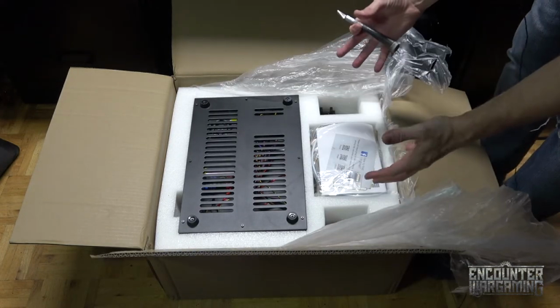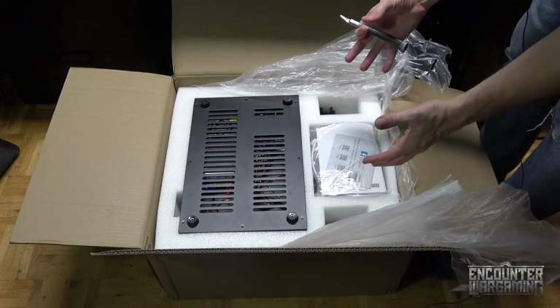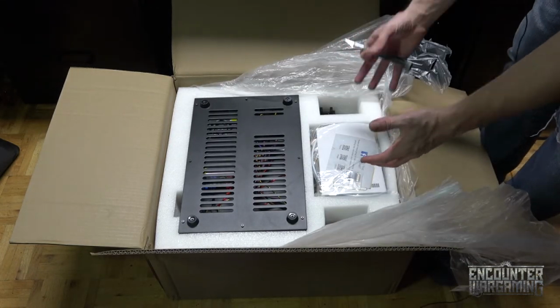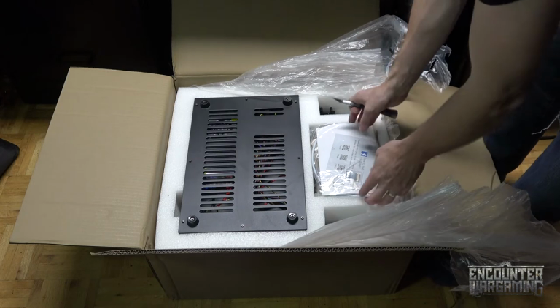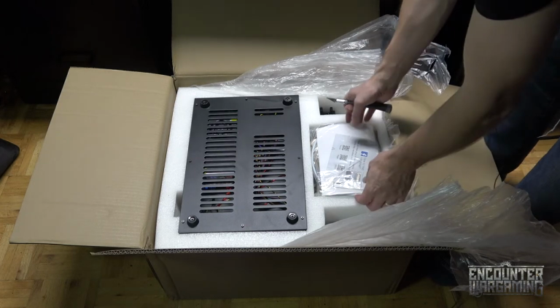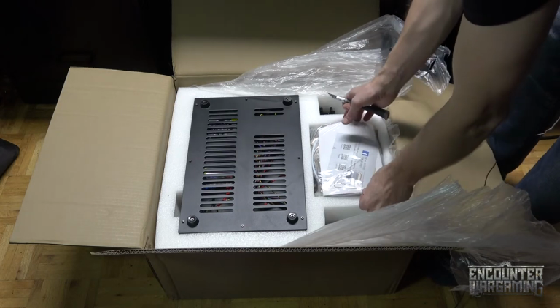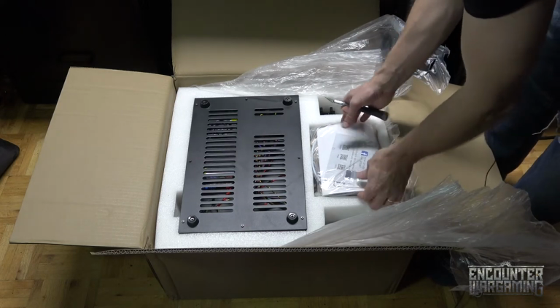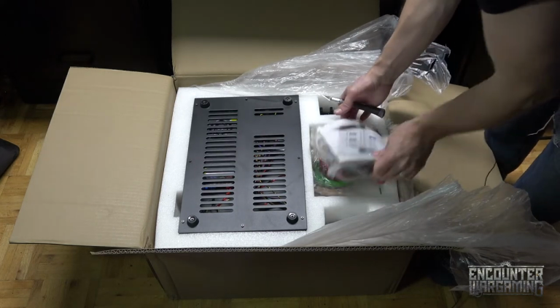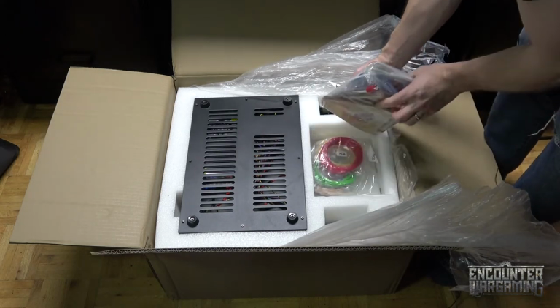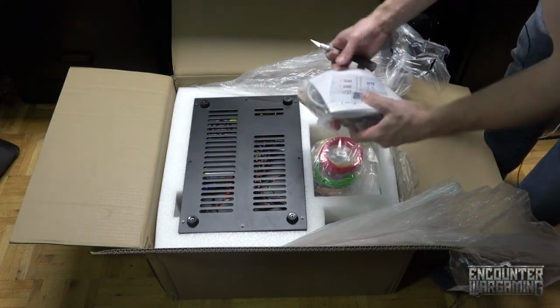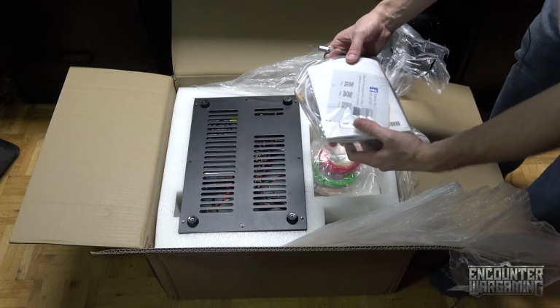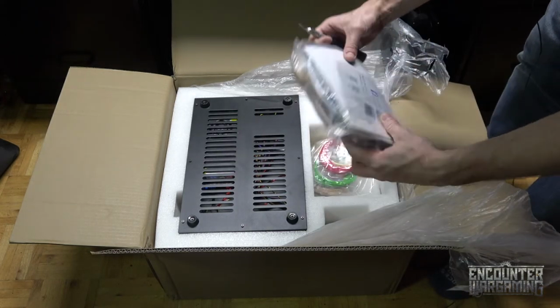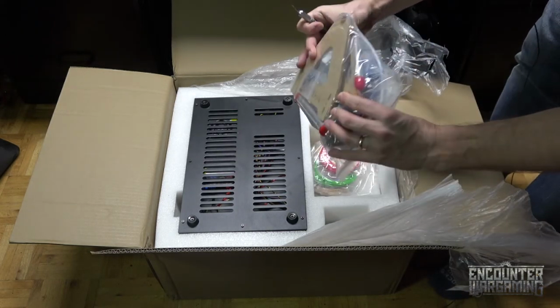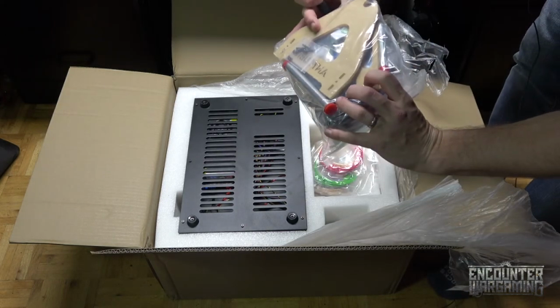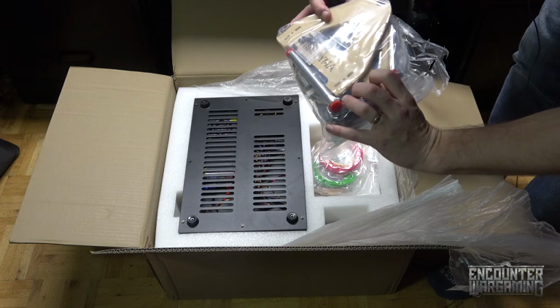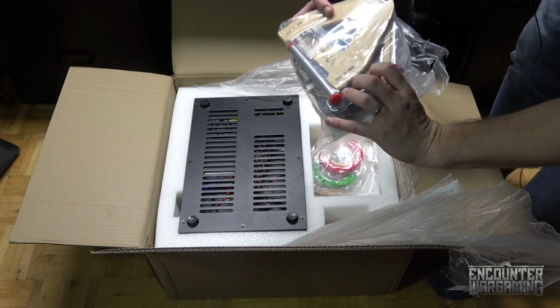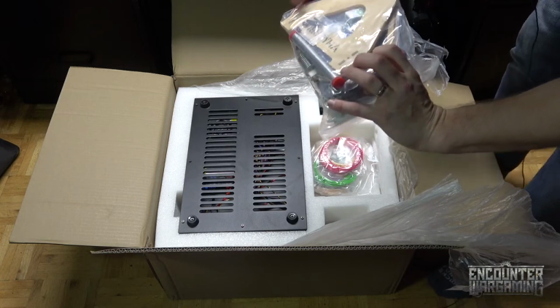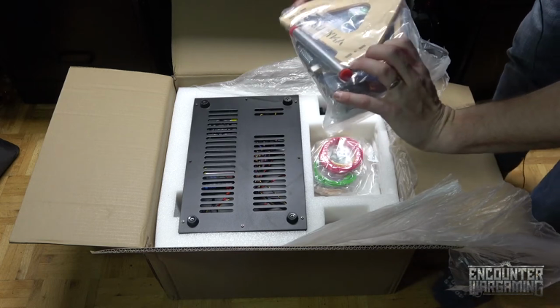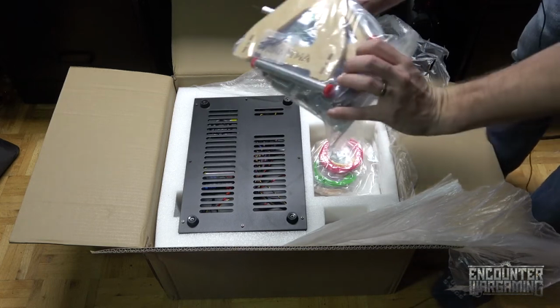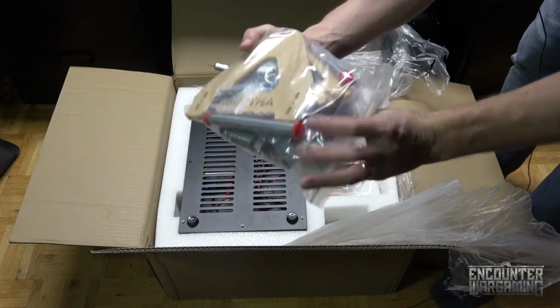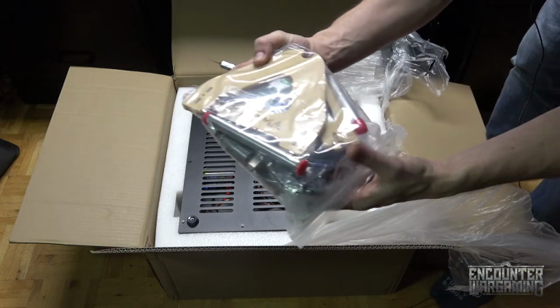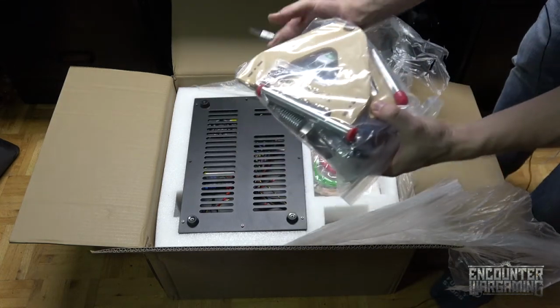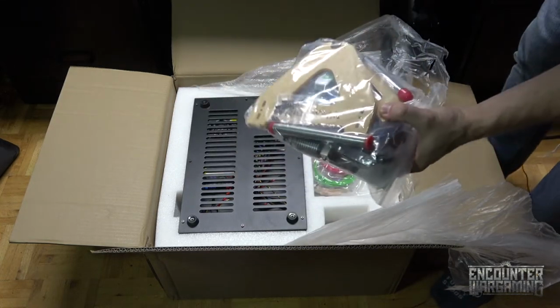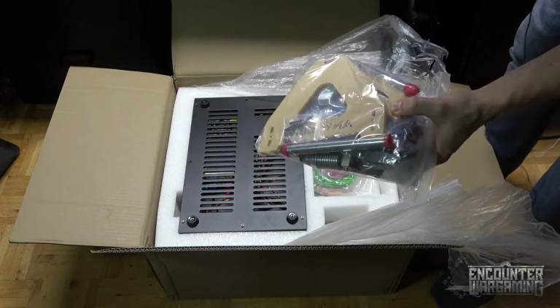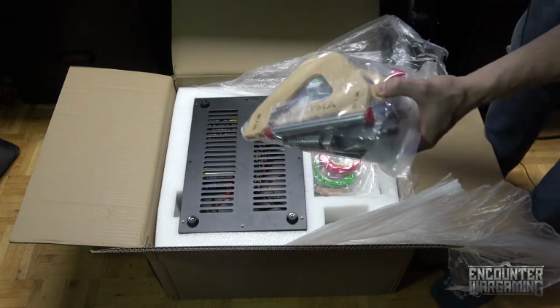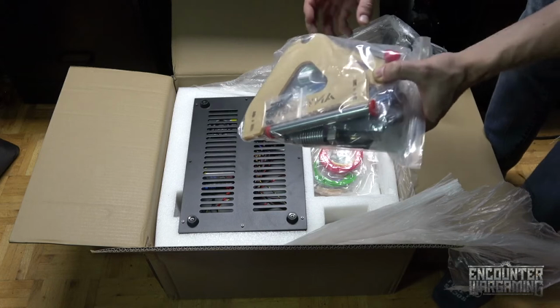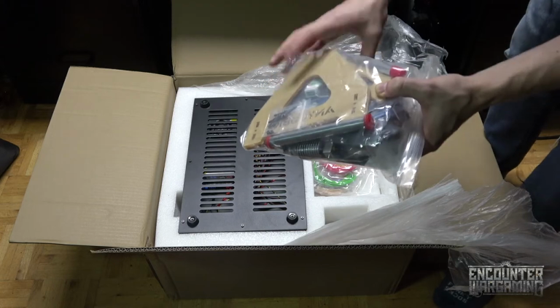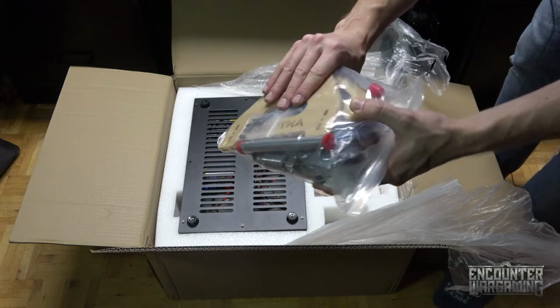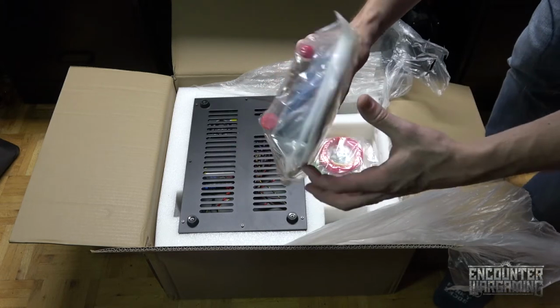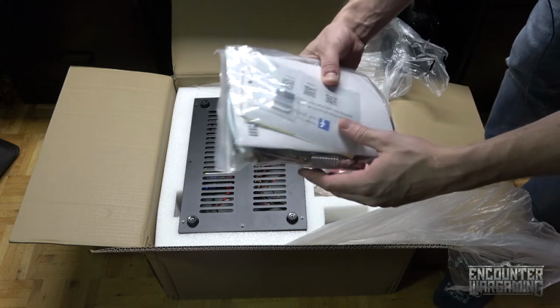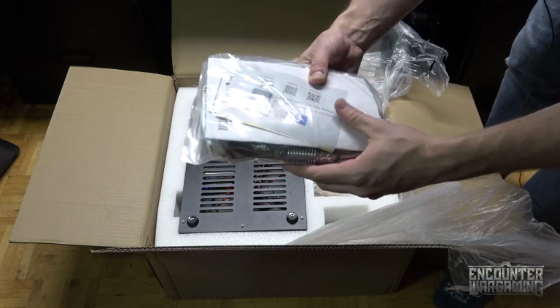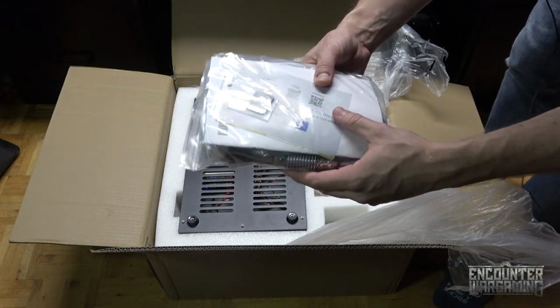Big box full of foam. What's in here? Things and stuff. Oh yeah, this is the Anycubic i3 Mega — that's what kind. In my excitement, I forgot what kind.